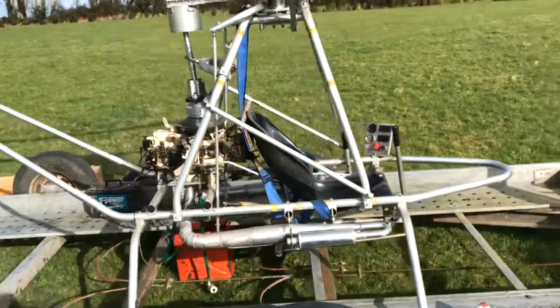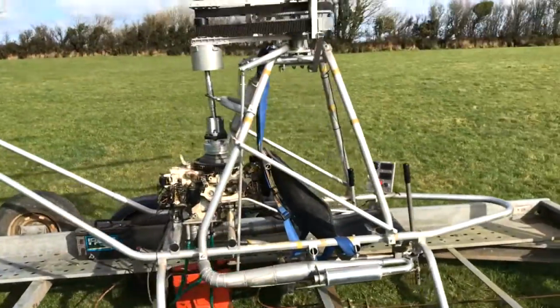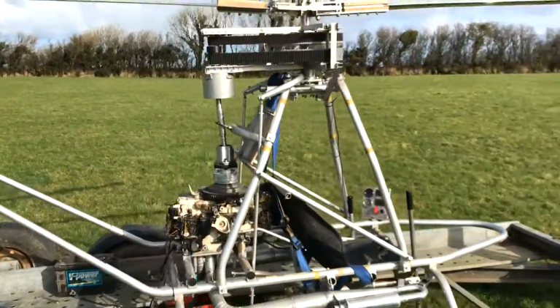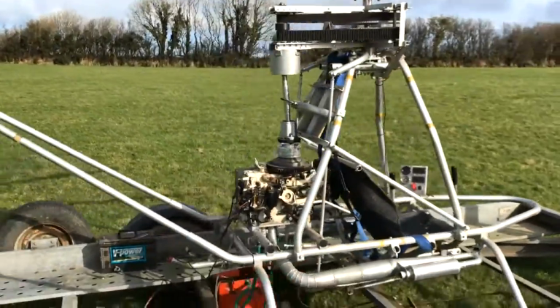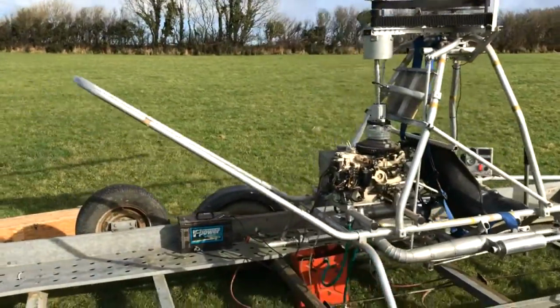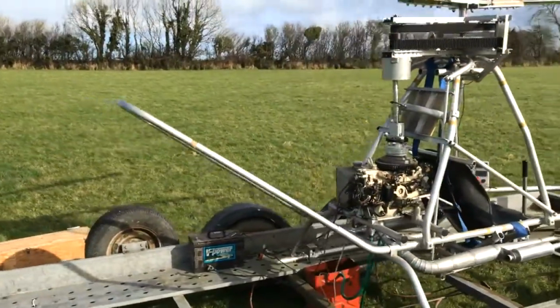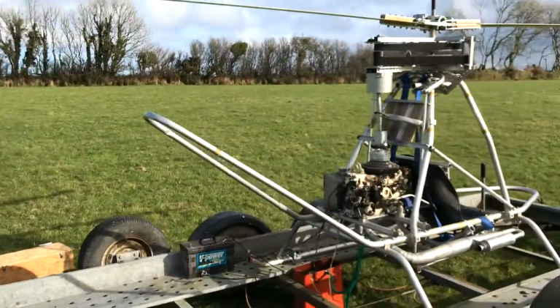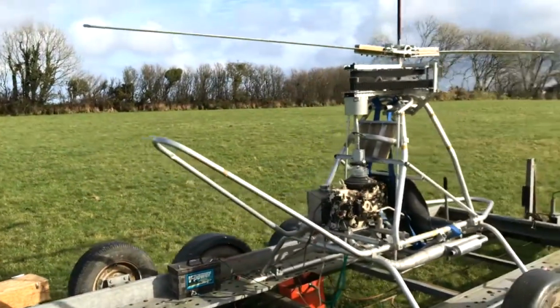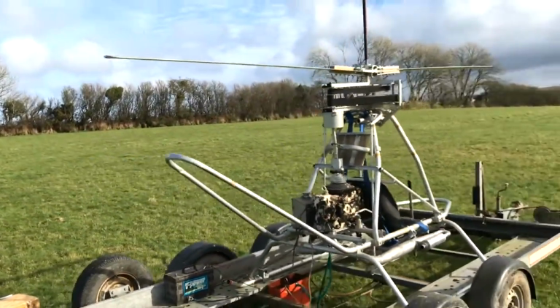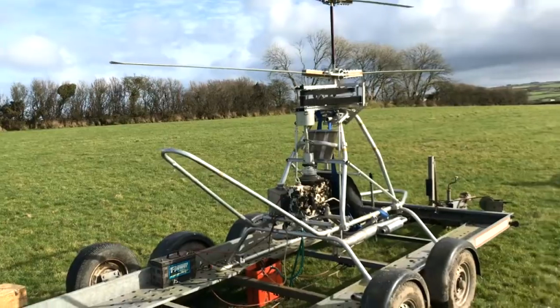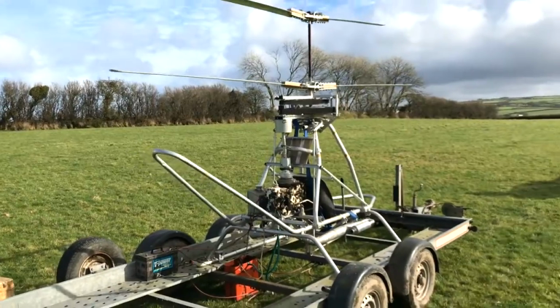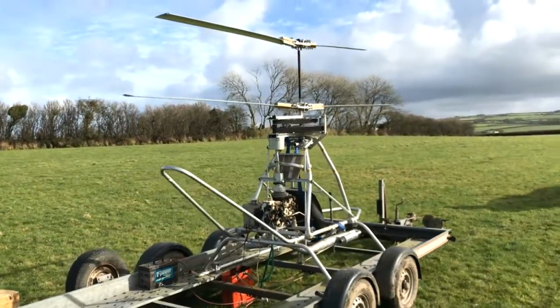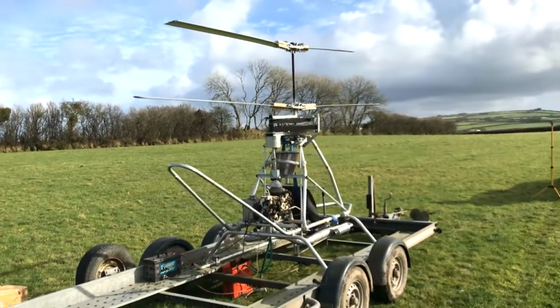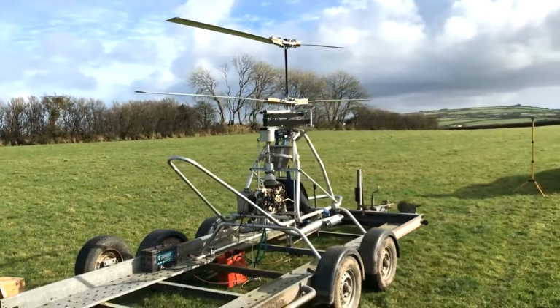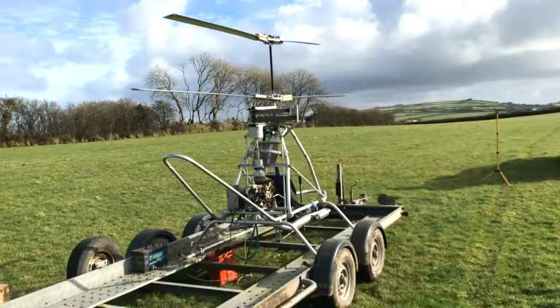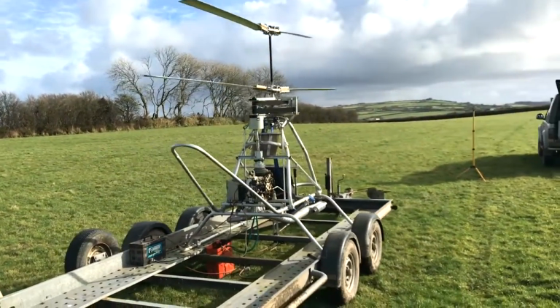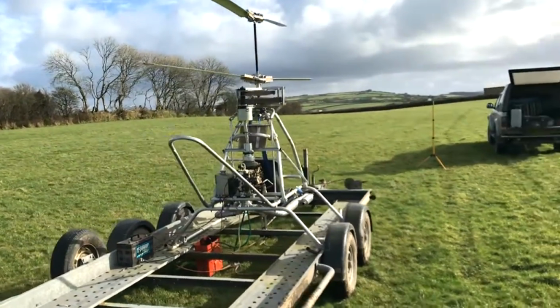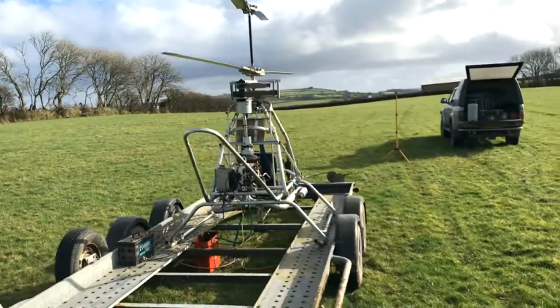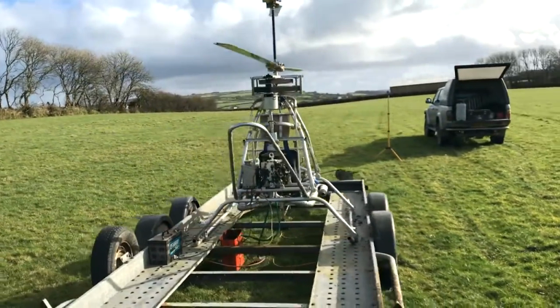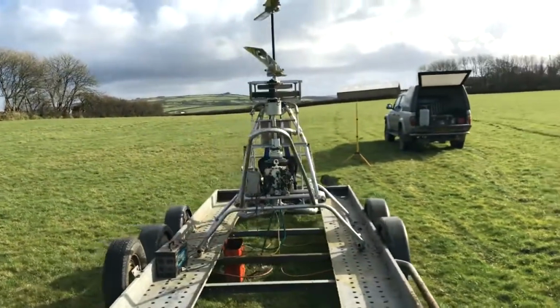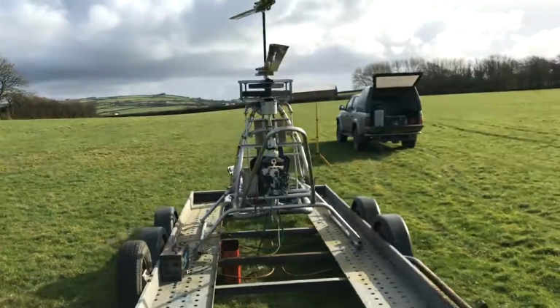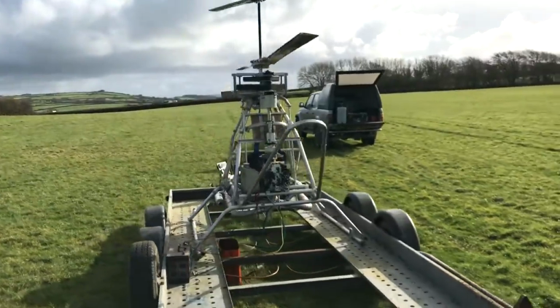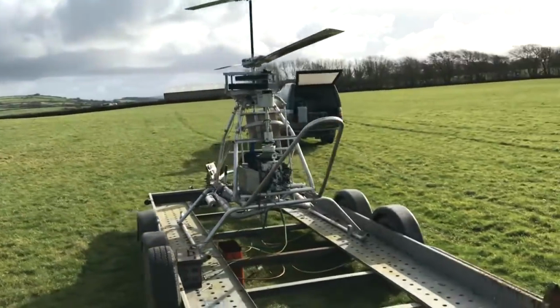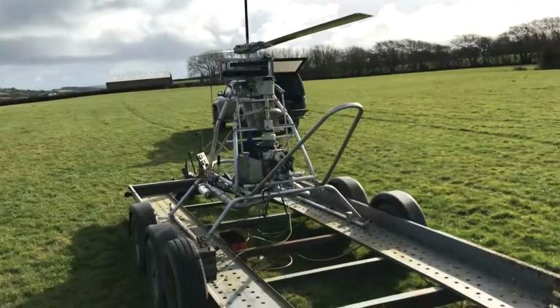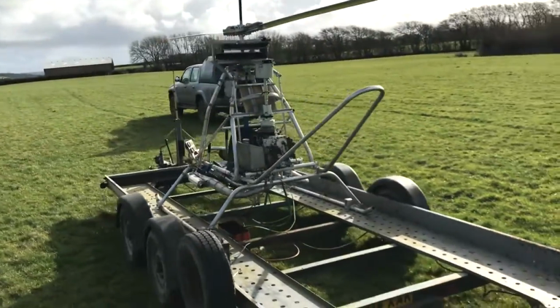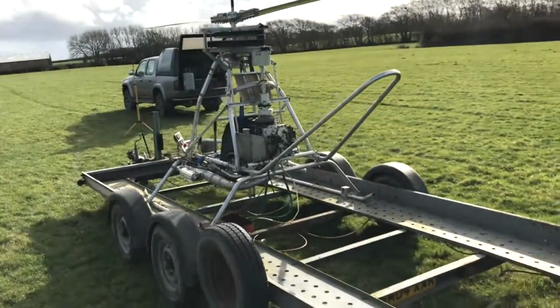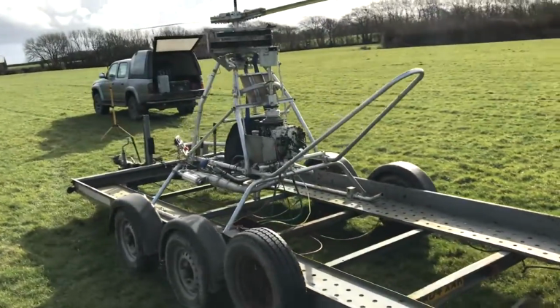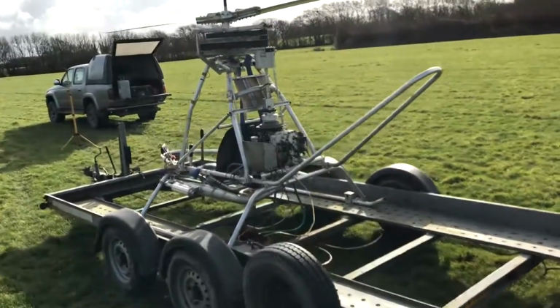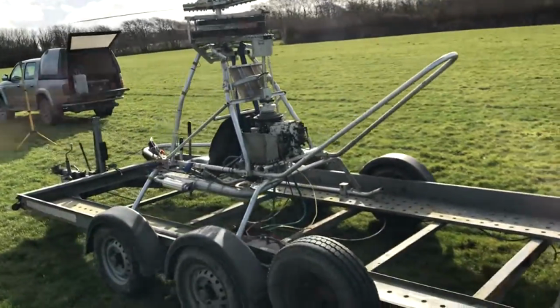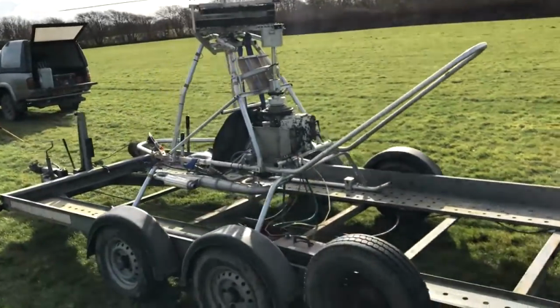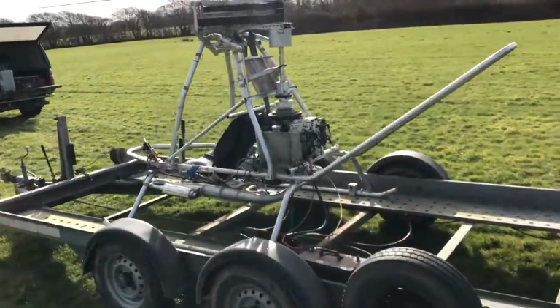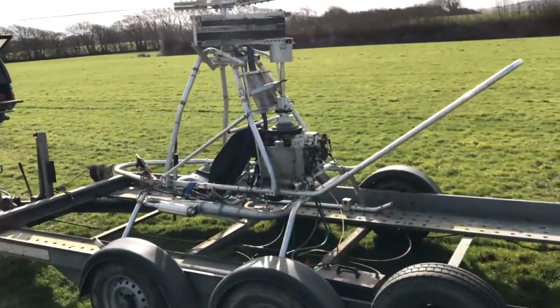It's largely unproven at this stage, but on the last test I was close to lifting off the ground. Since then I've made some tuned exhausts to help the power, and today I will find out if it's enough to succeed.